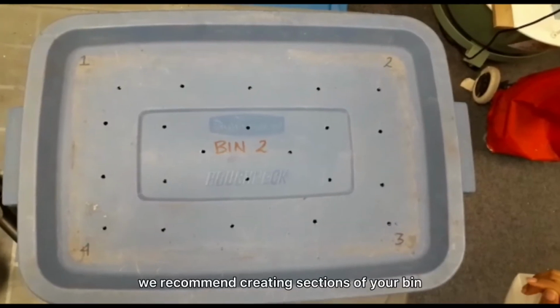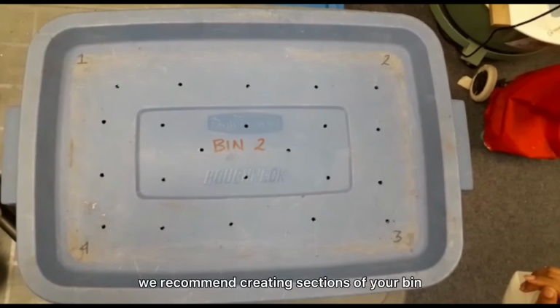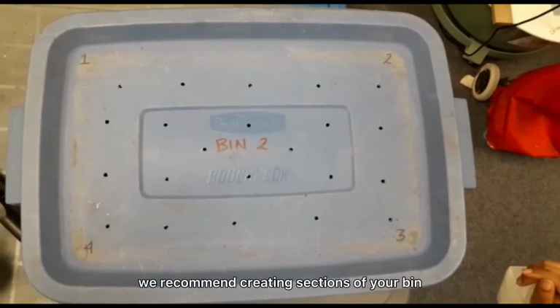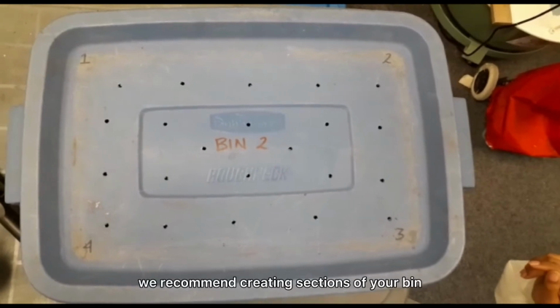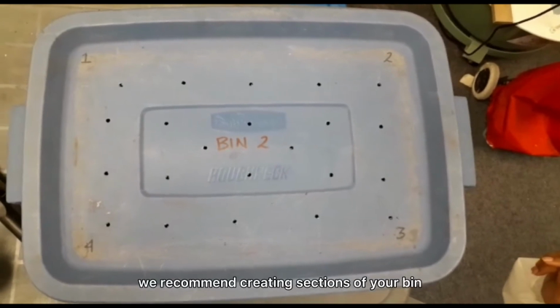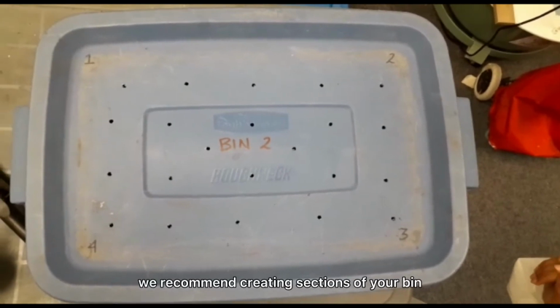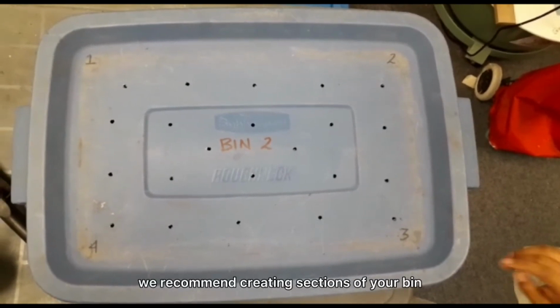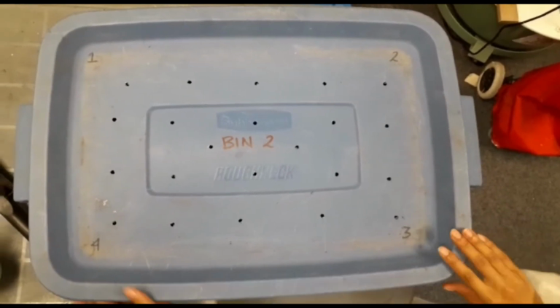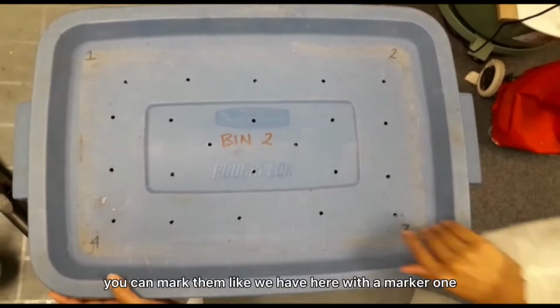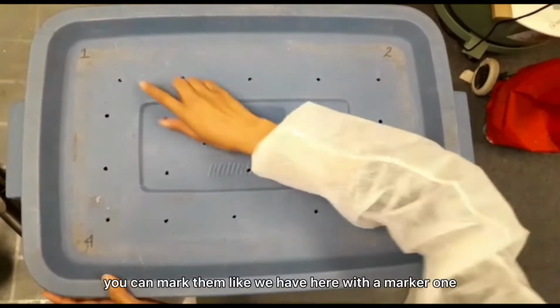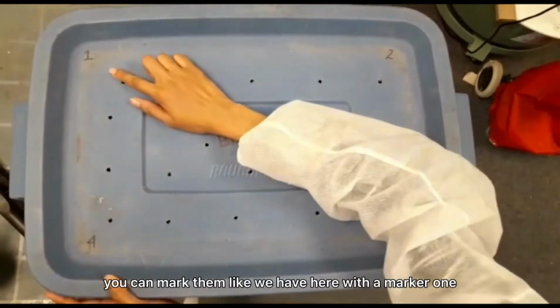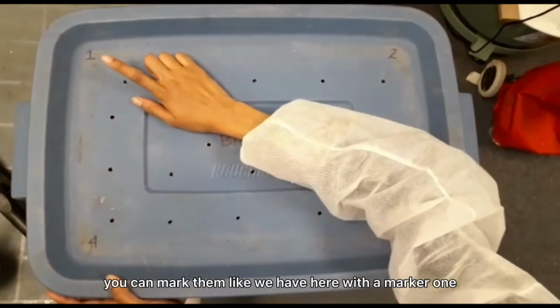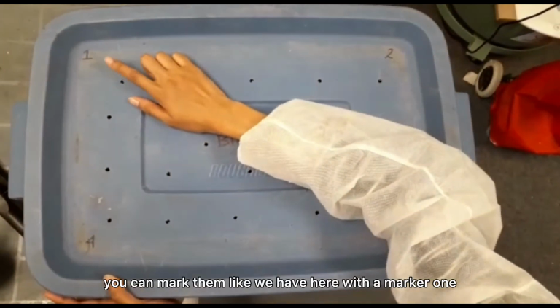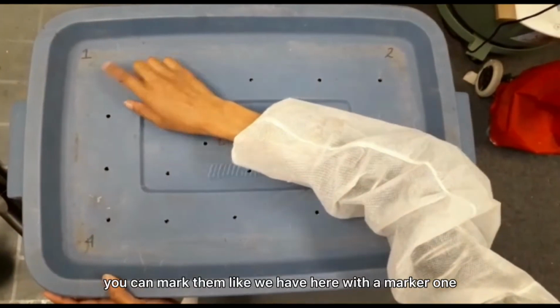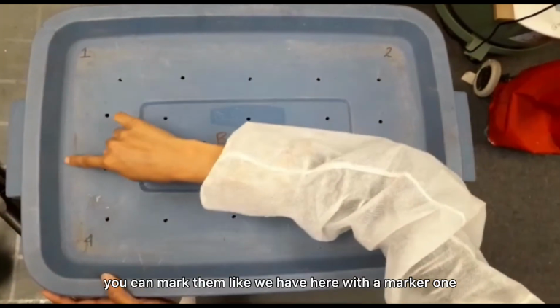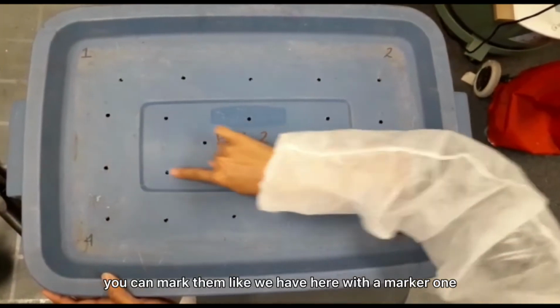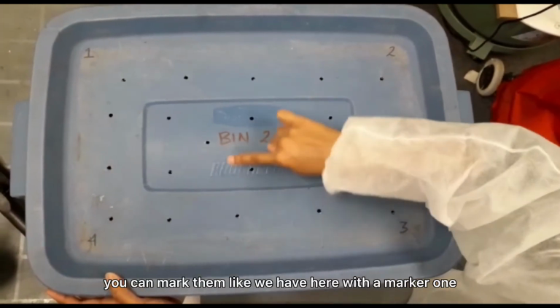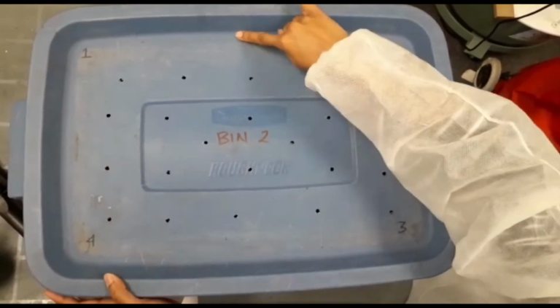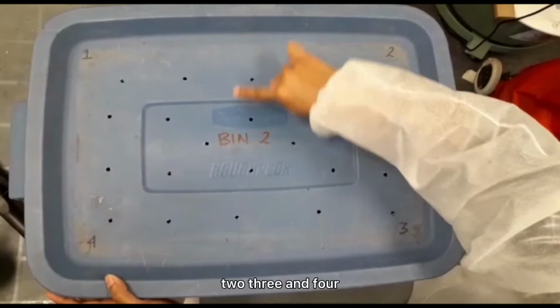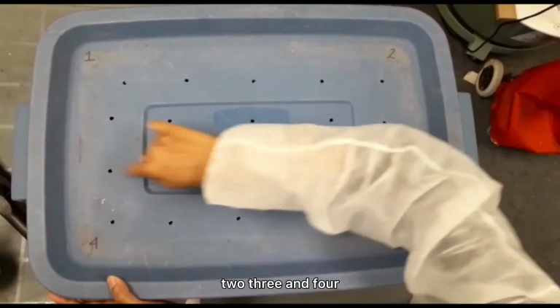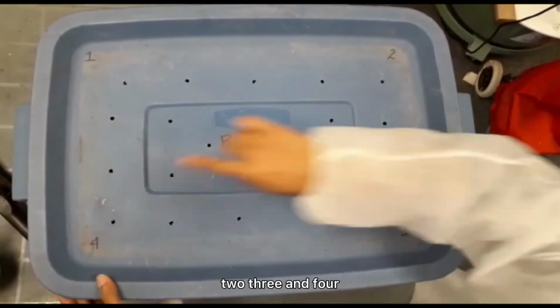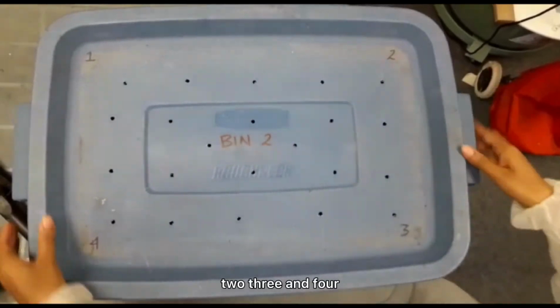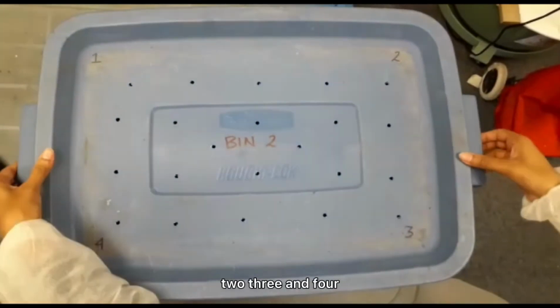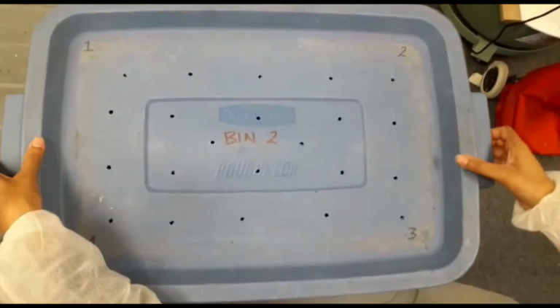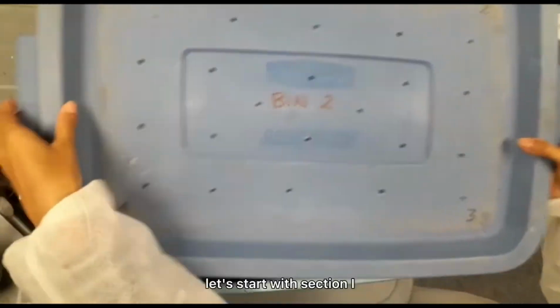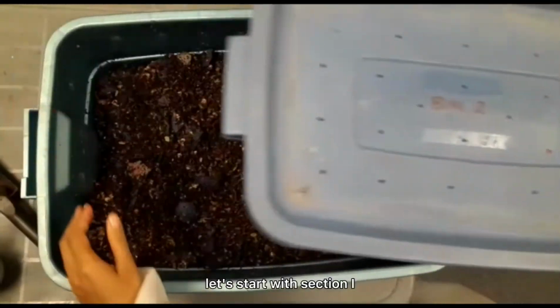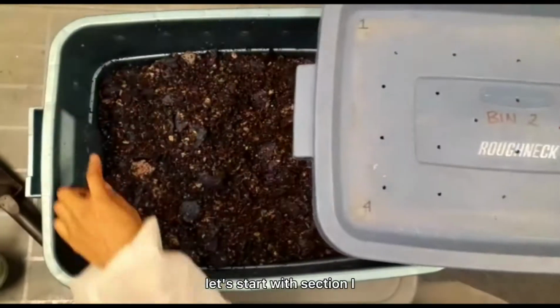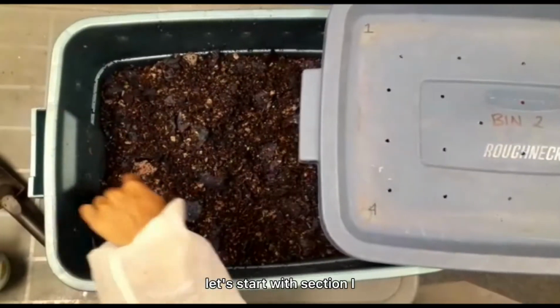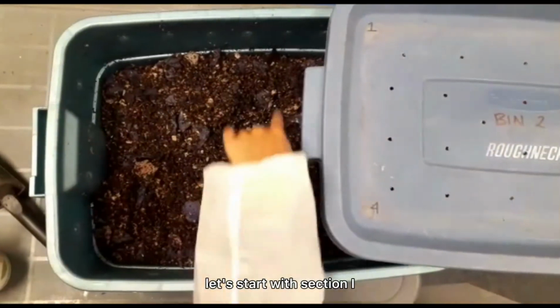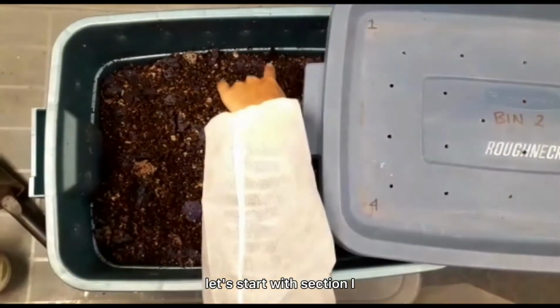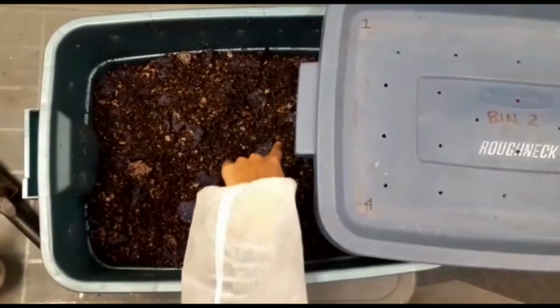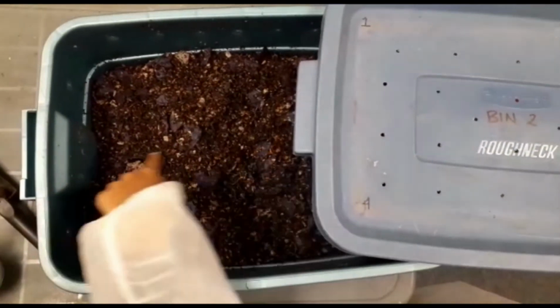We recommend creating sections of your bin. You can mark them like we have here with a marker — one, two, three, and four. Let's start with section one.